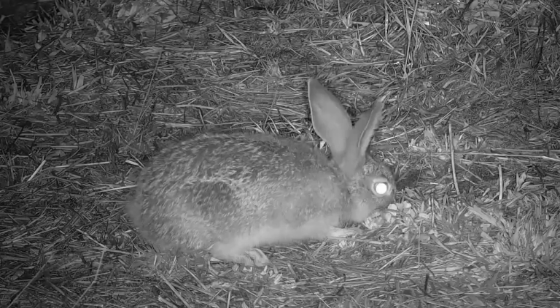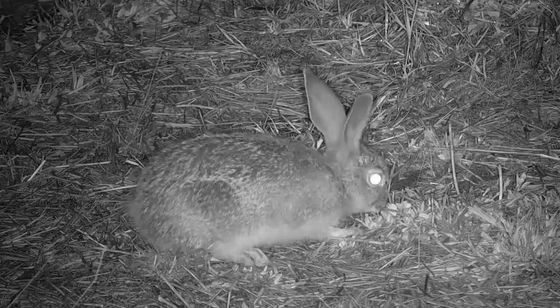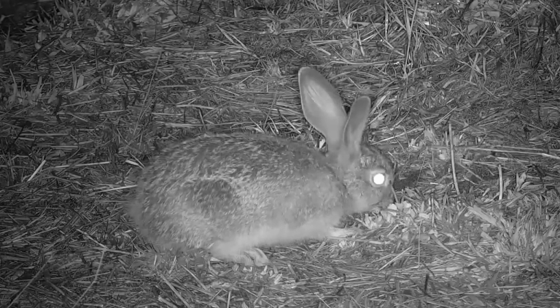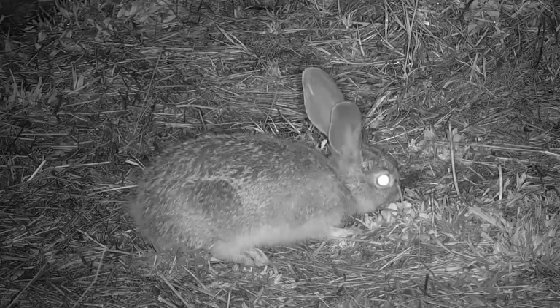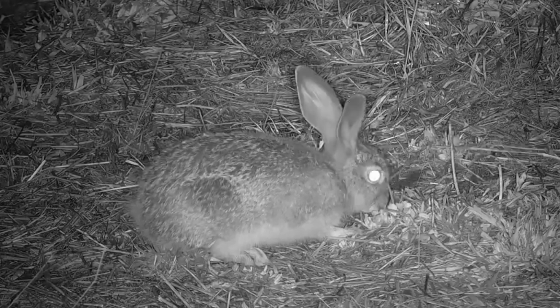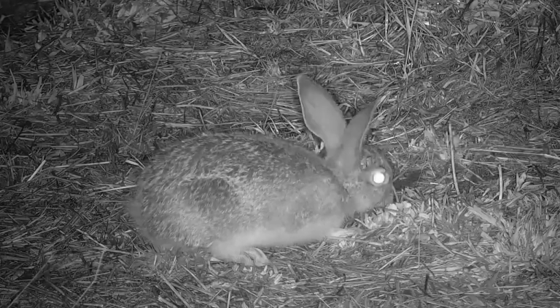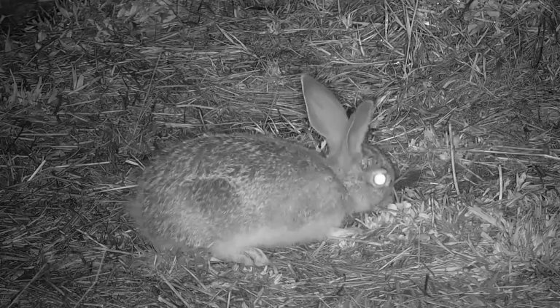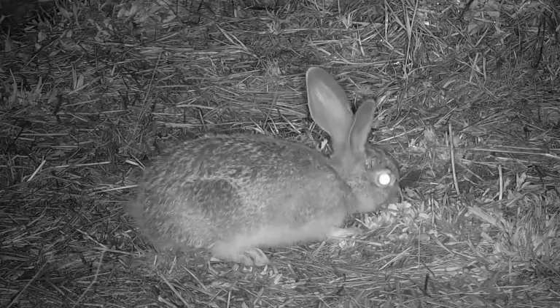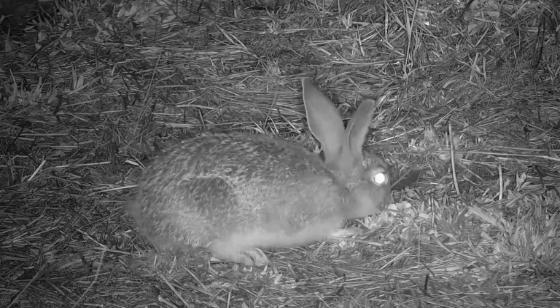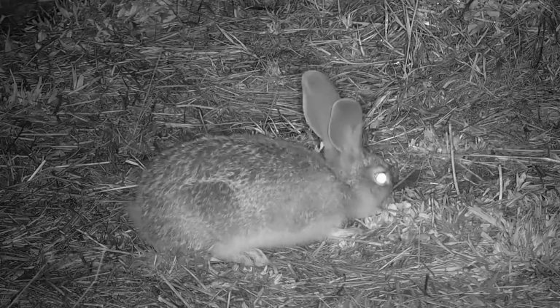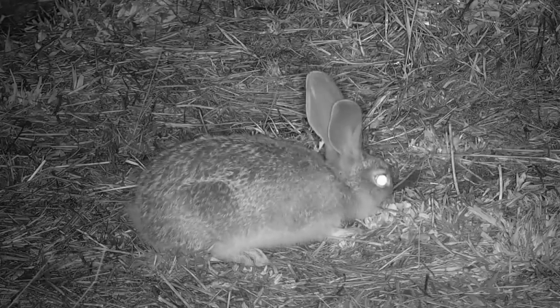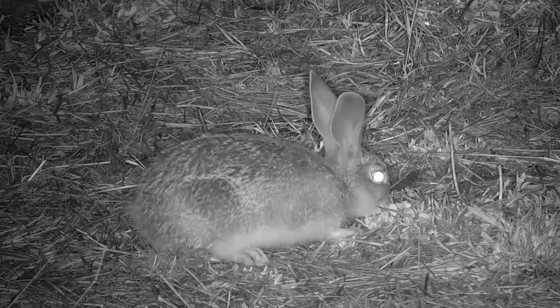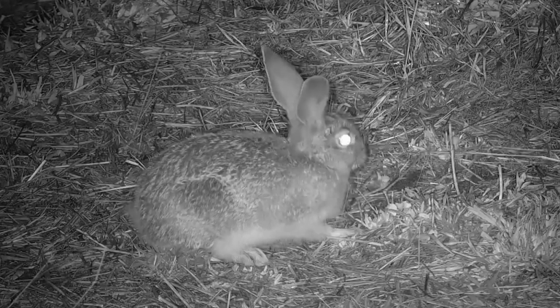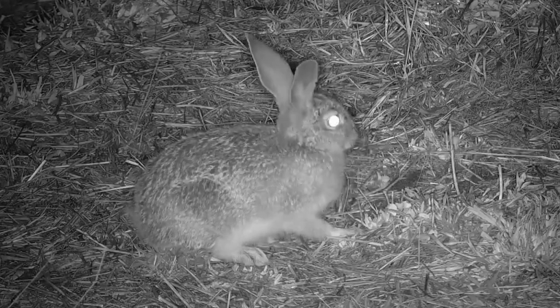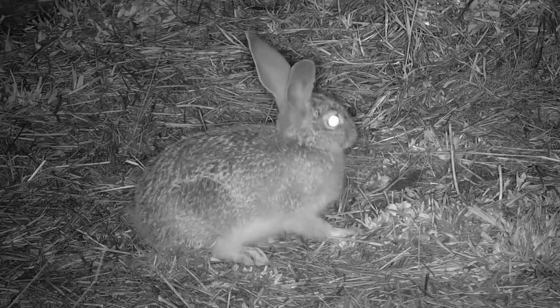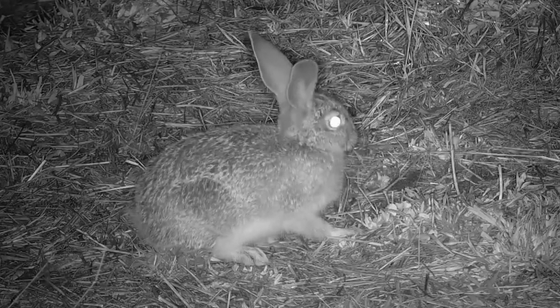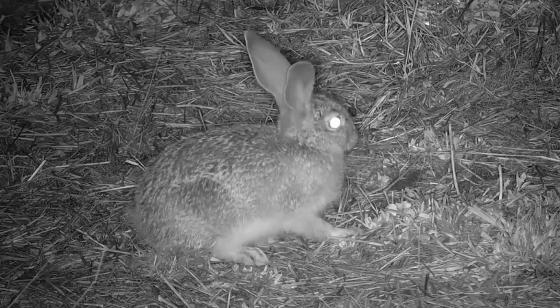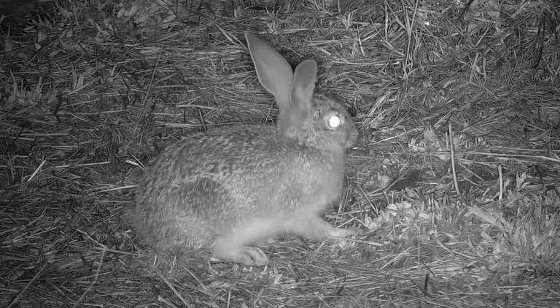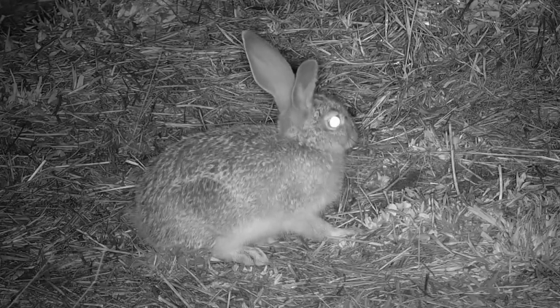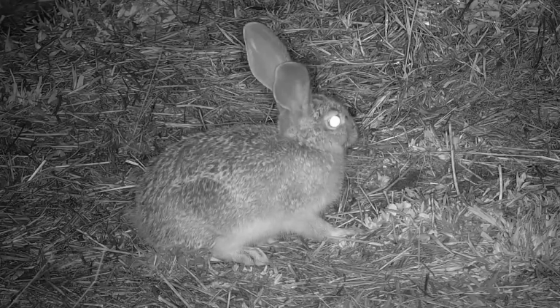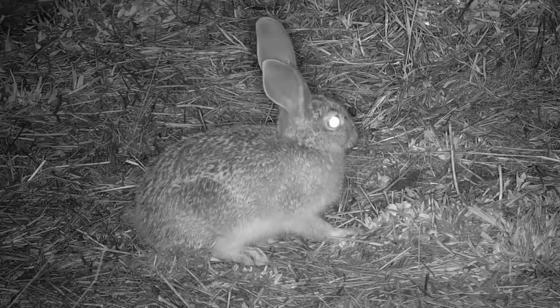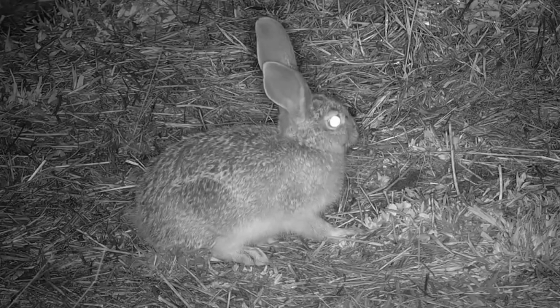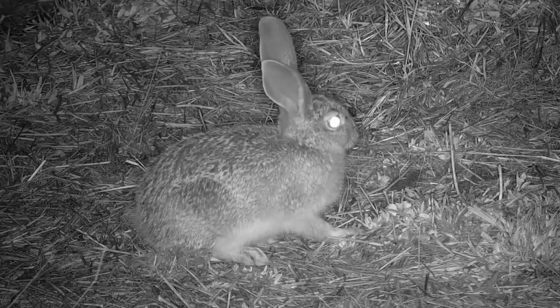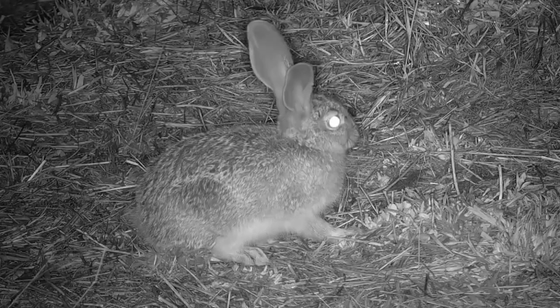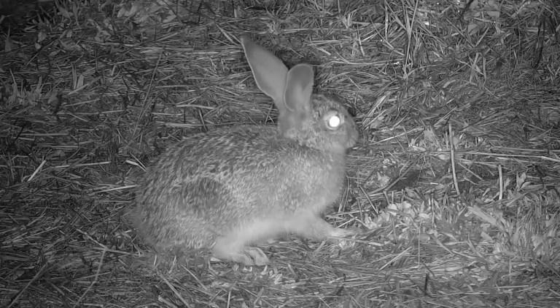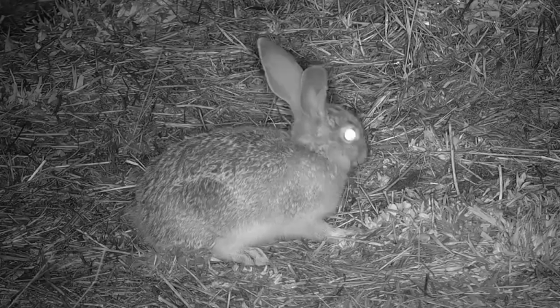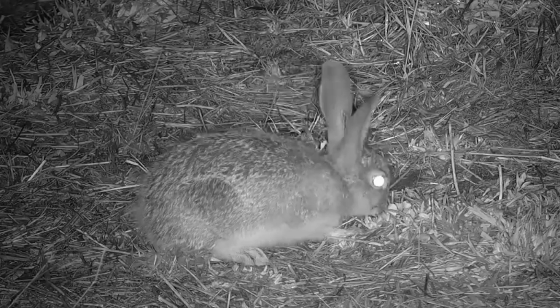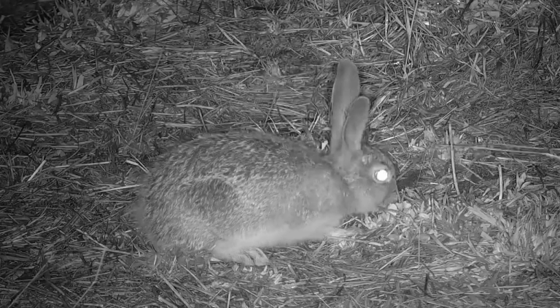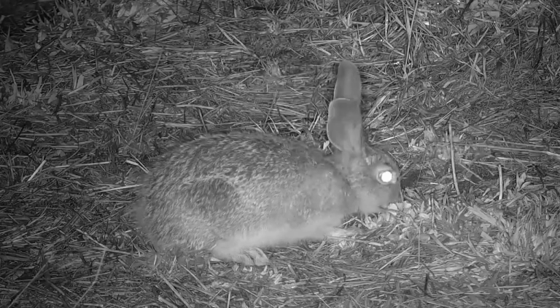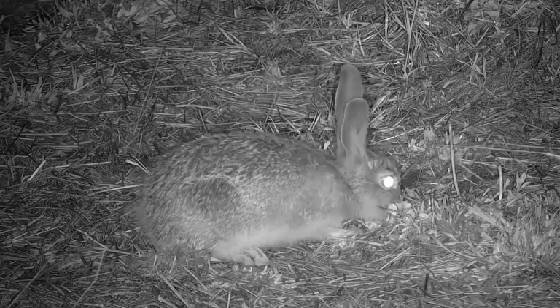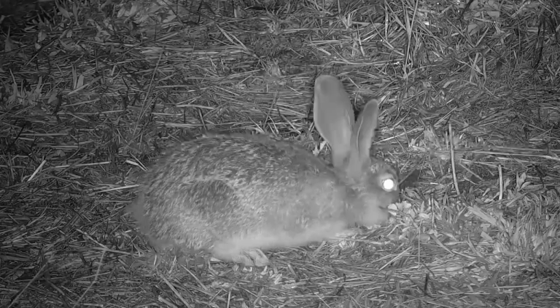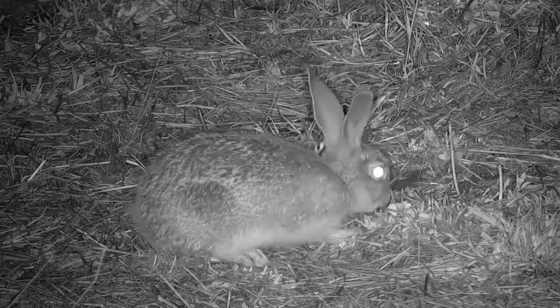Baby scrub hares are called leverets. It is difficult to tell how small this little one is because mum isn't around for comparison, but its features are very rounded and baby-like, which gives us a clue.